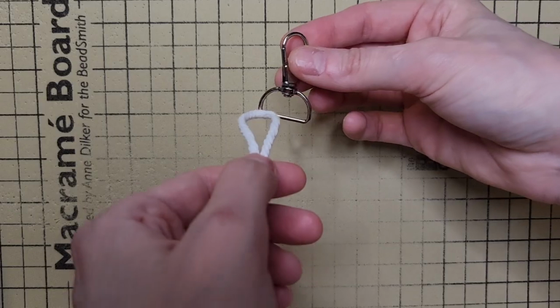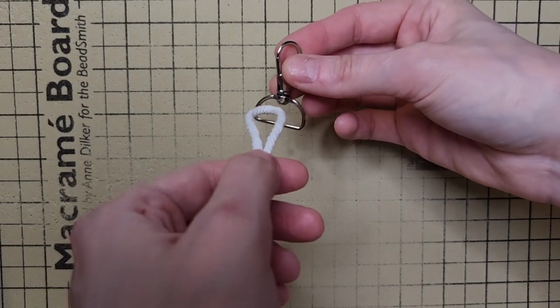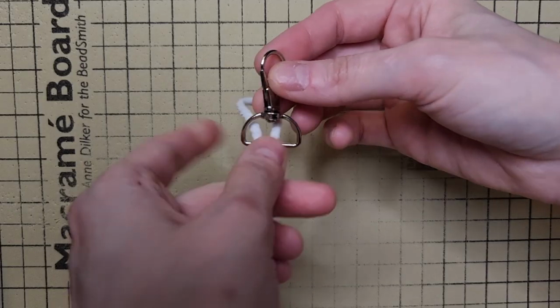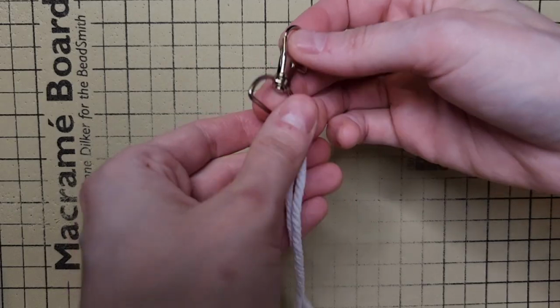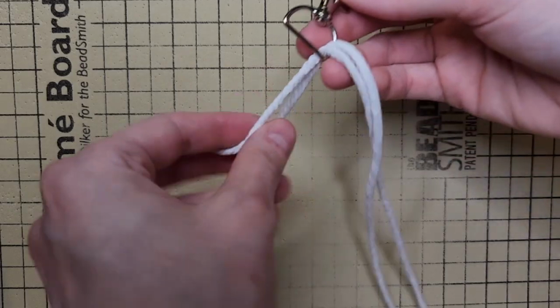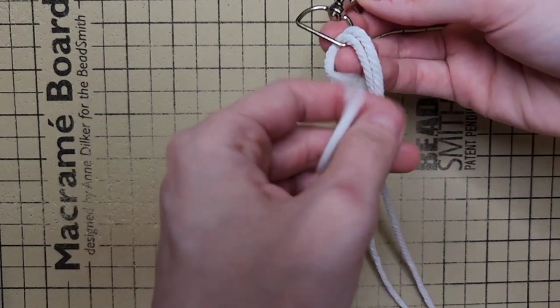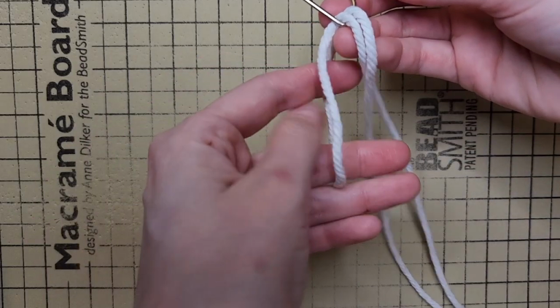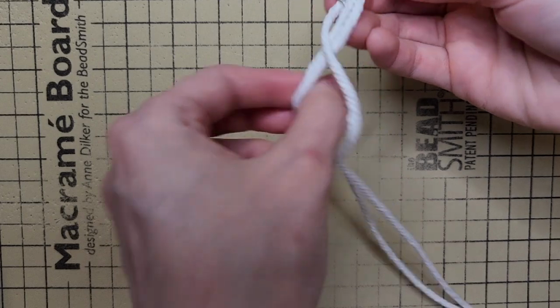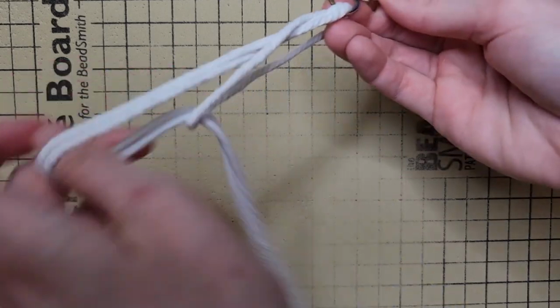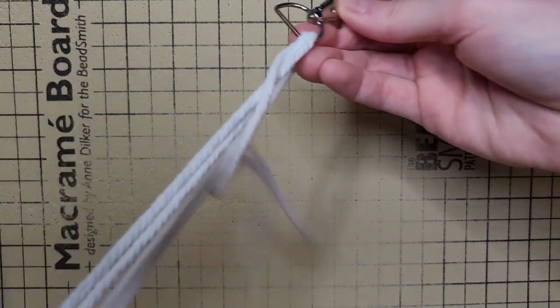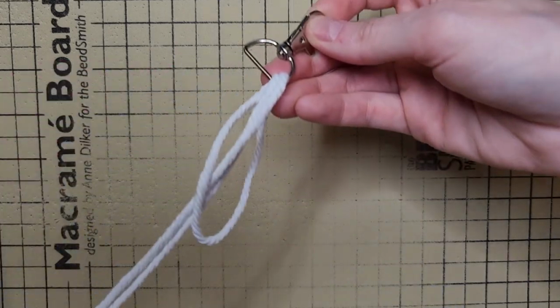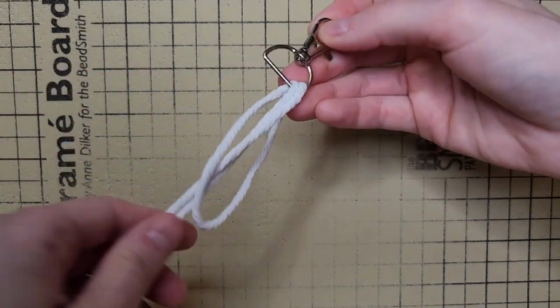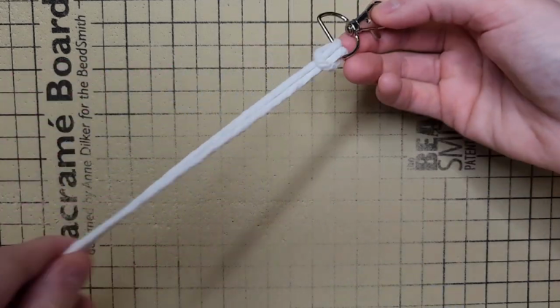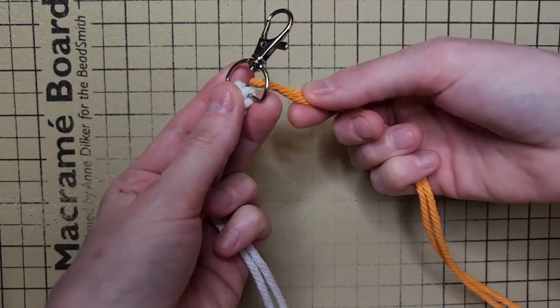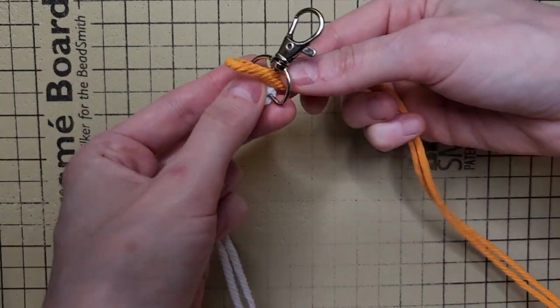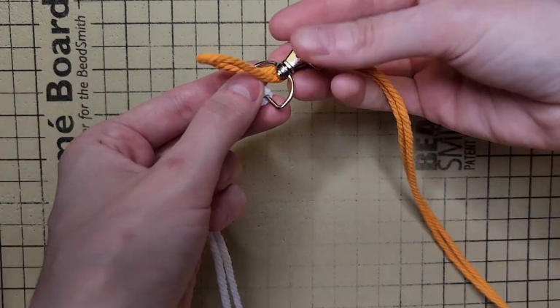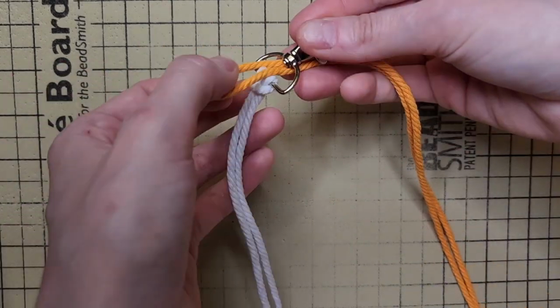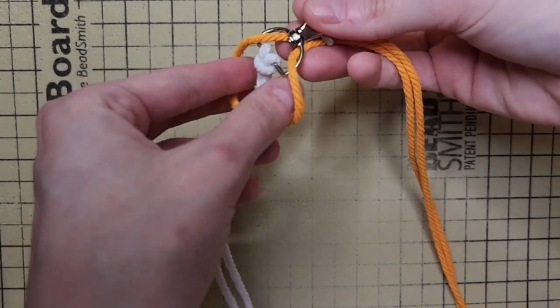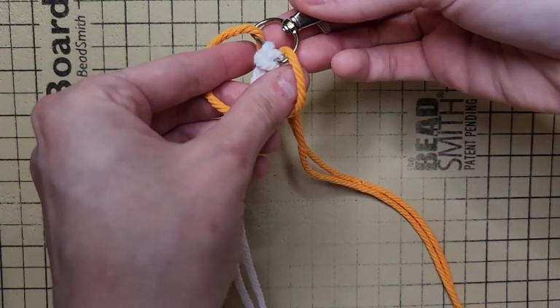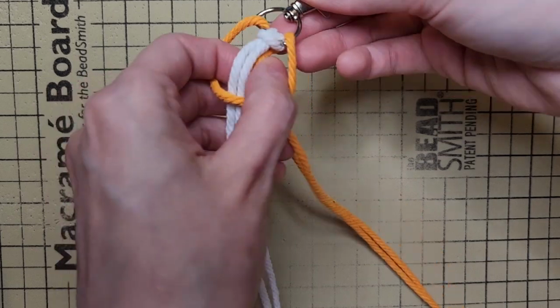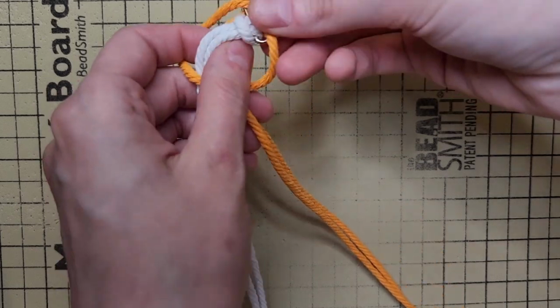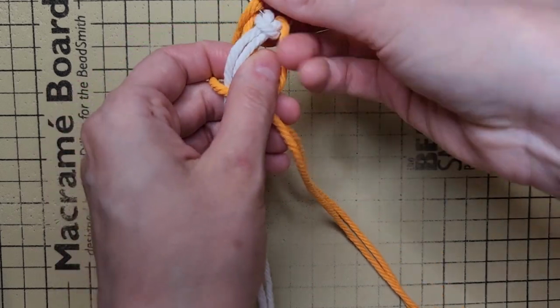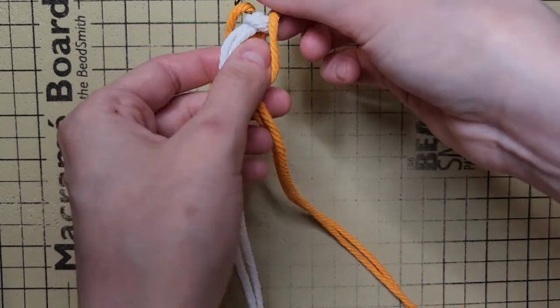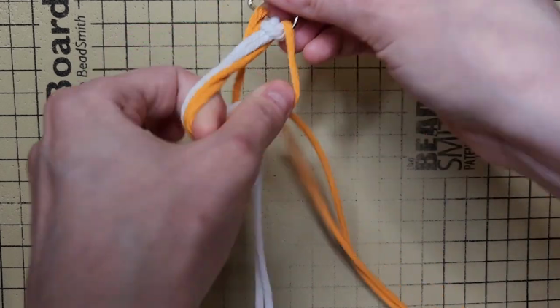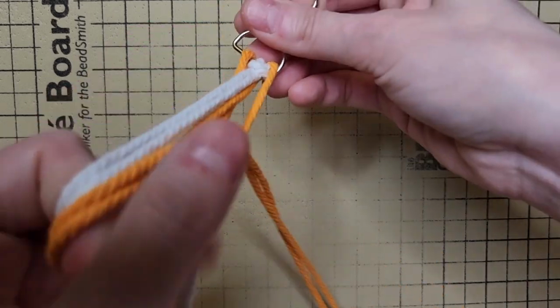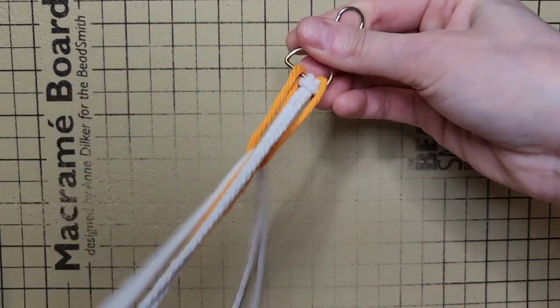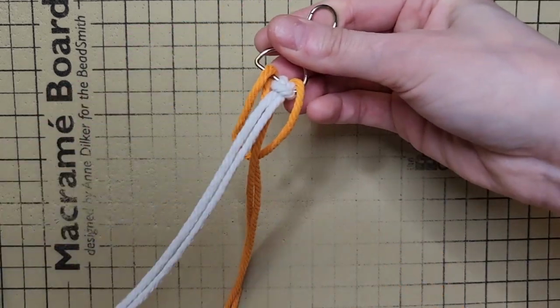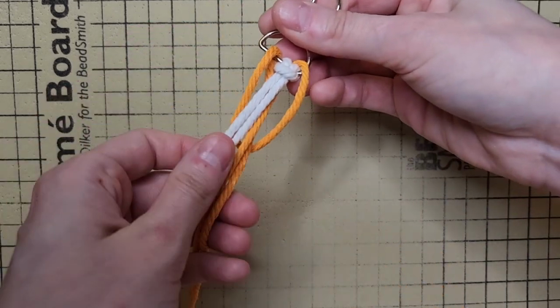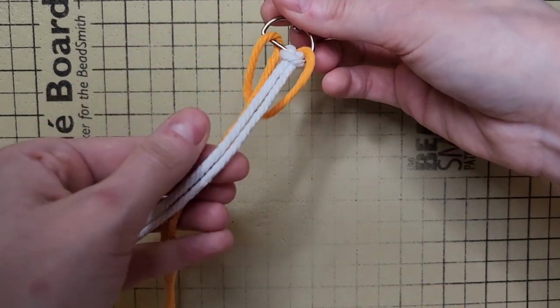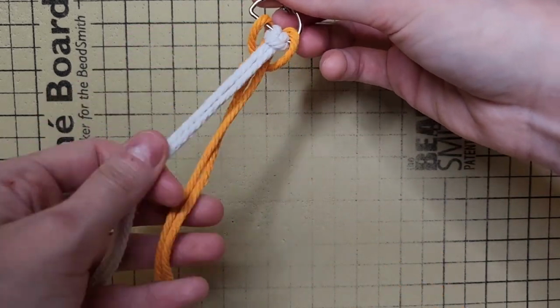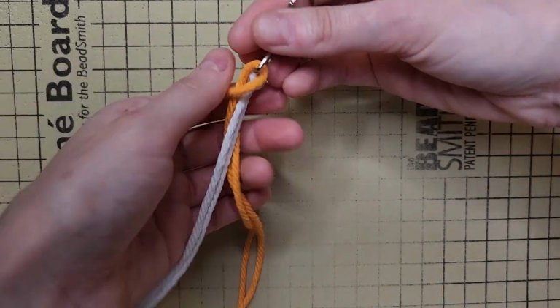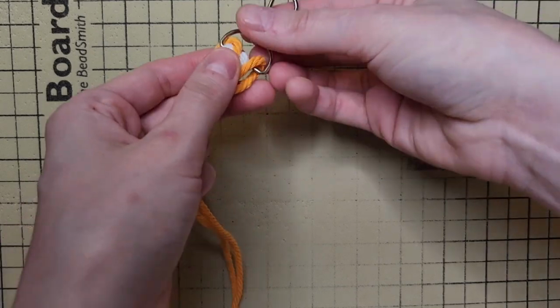Take your 64-inch strand and fold it in half. Attach it to your keychain using a lark's head knot. Next, take your 40-inch strand and attach it to your keychain using a reverse lark's head knot, positioning it to the outside of your previous knot.